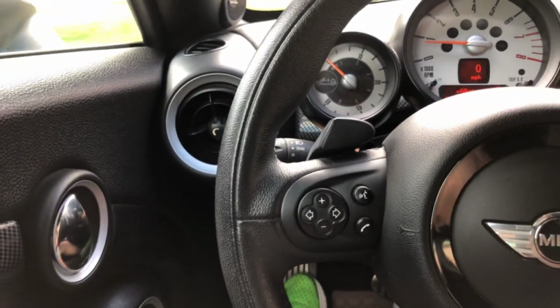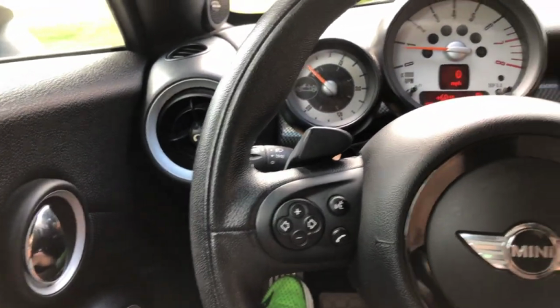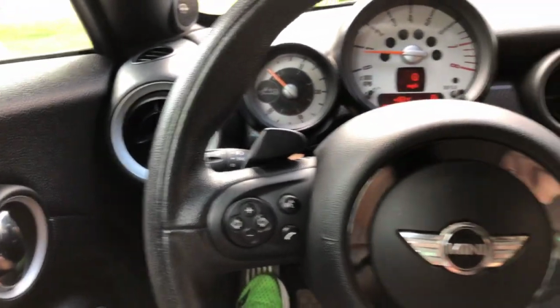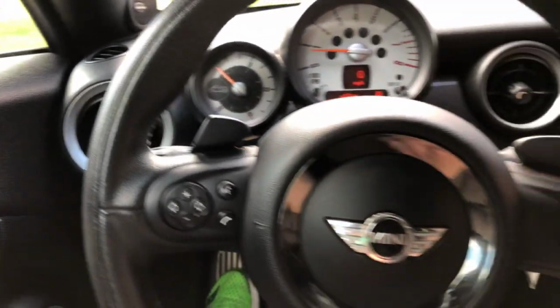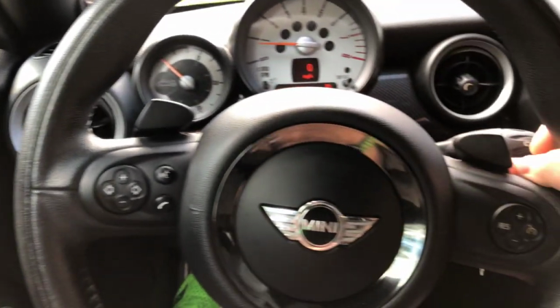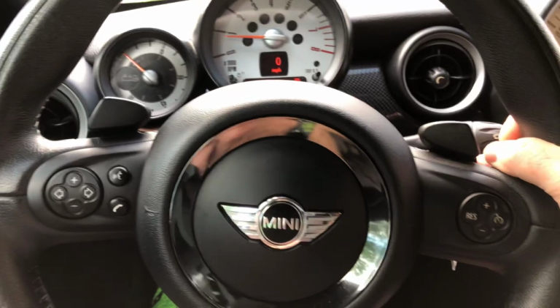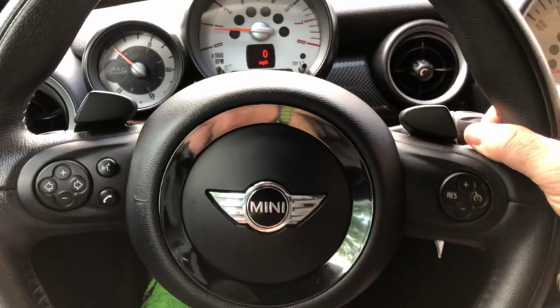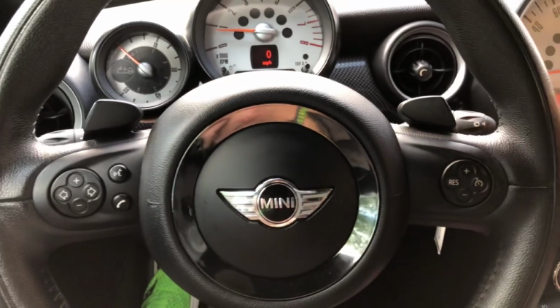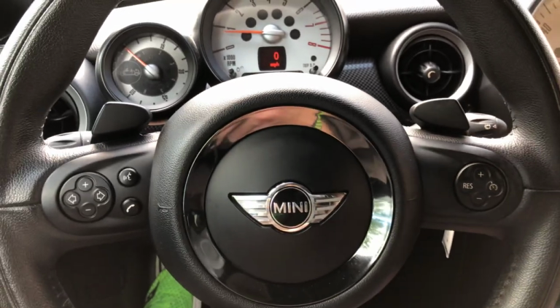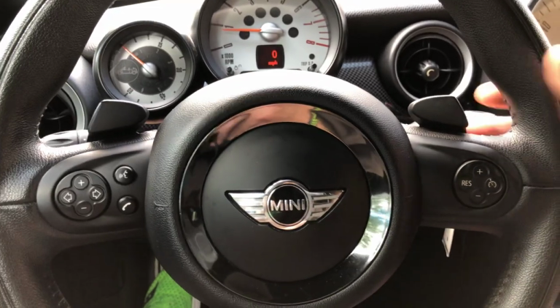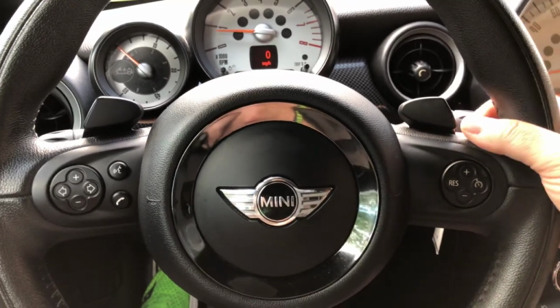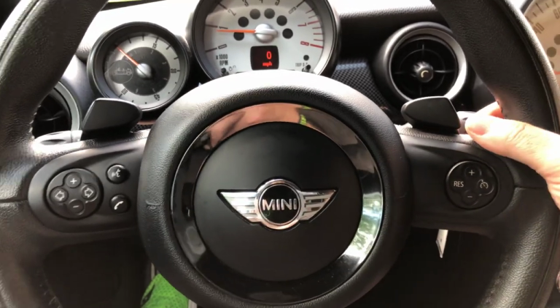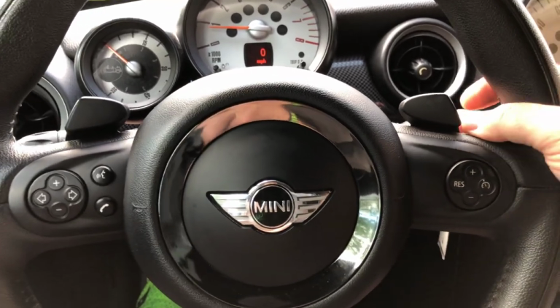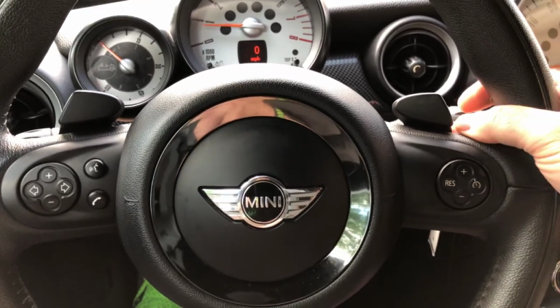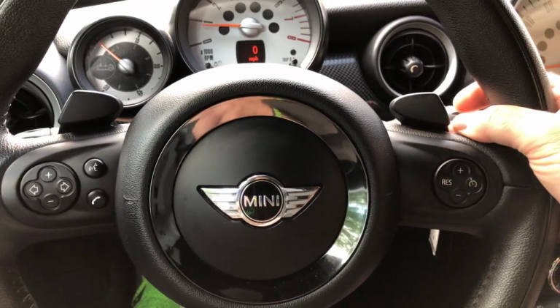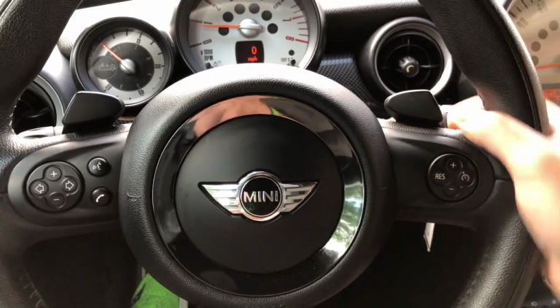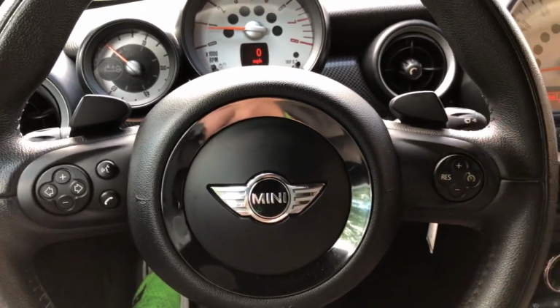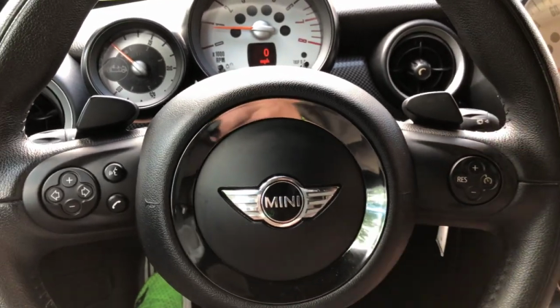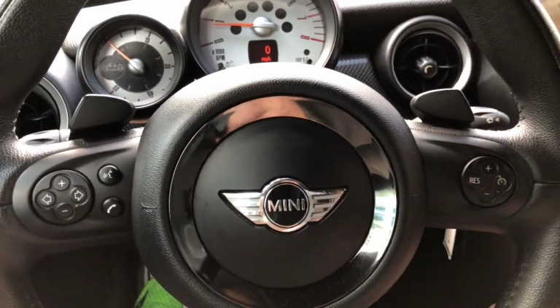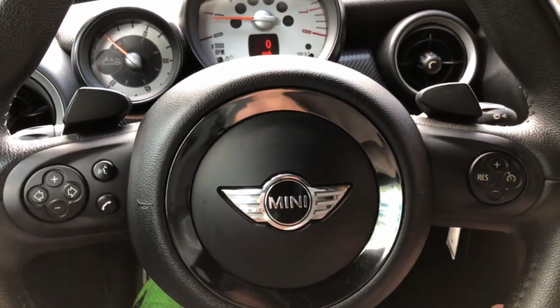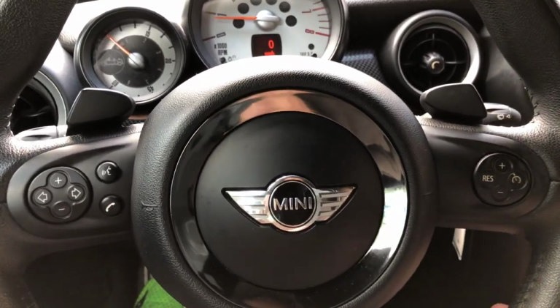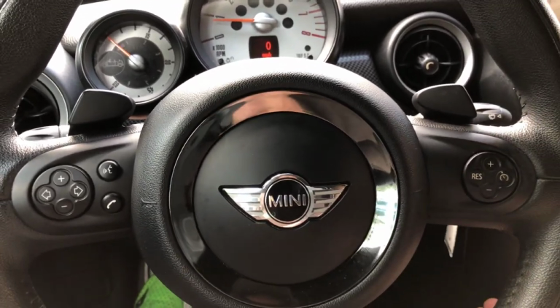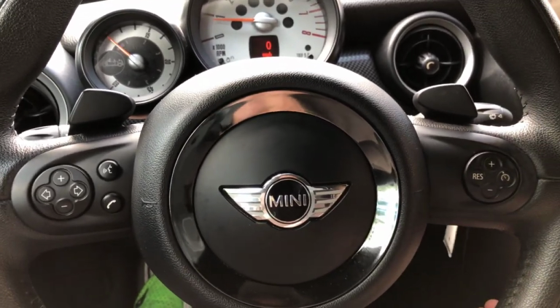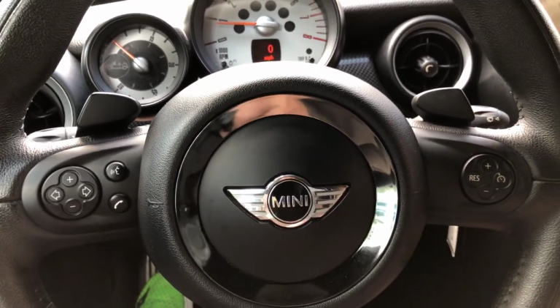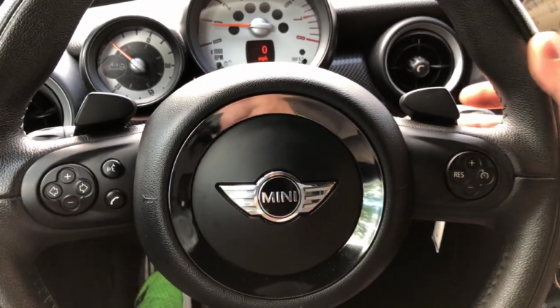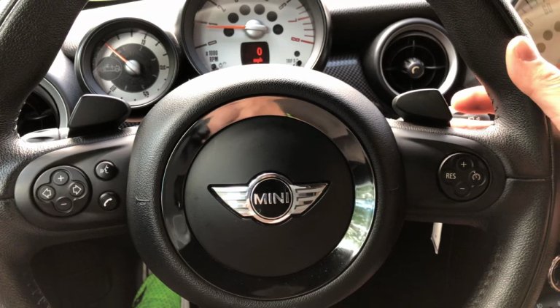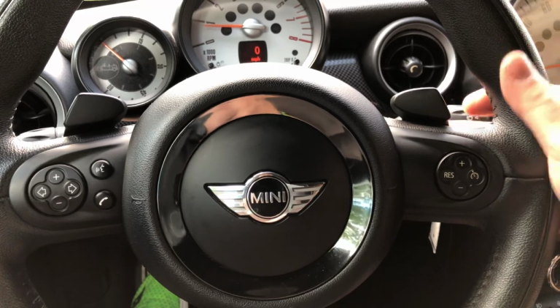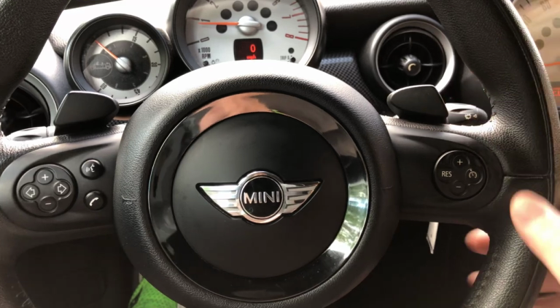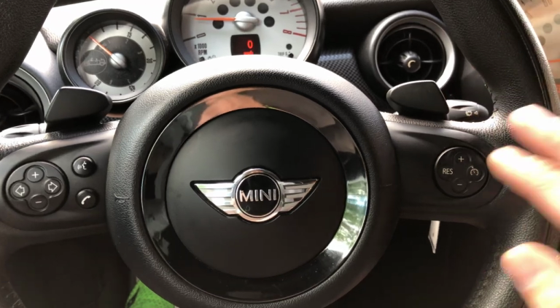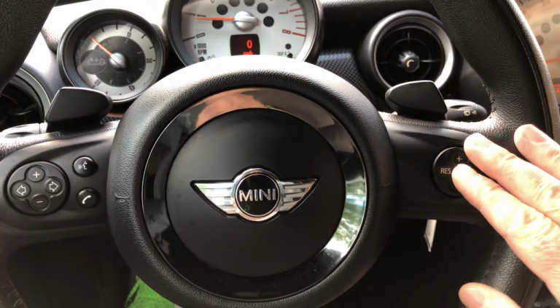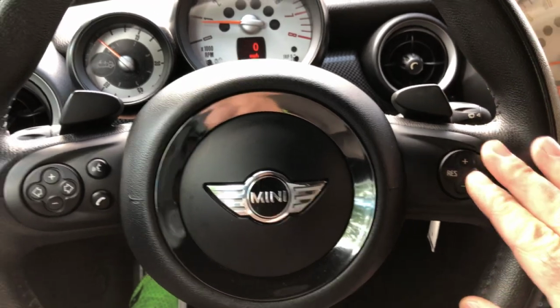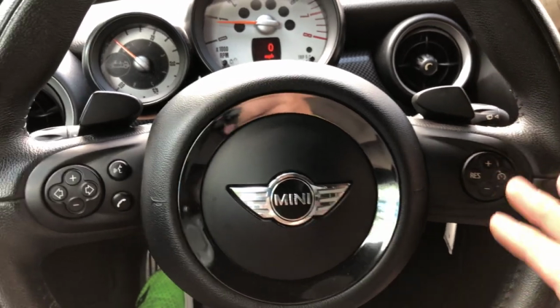It's got paddle shift. It does have the Steptronic automatic transmission, but if you want to shift you can upshift and downshift manually with the paddles. There's your cruise control.